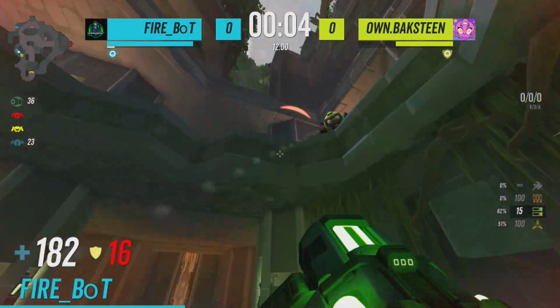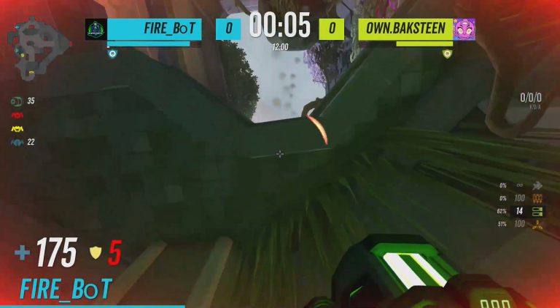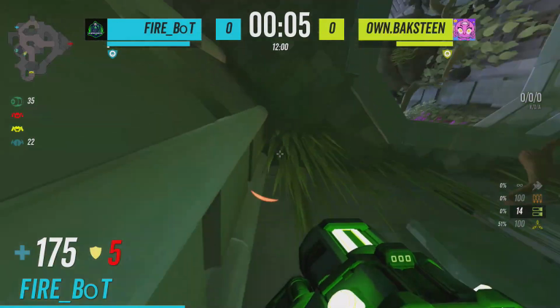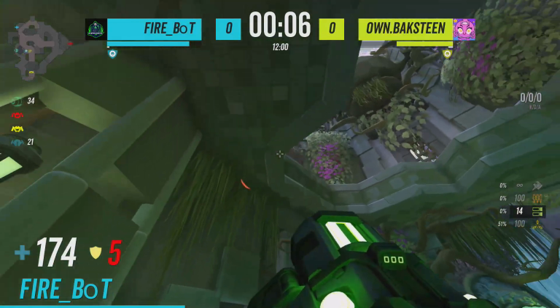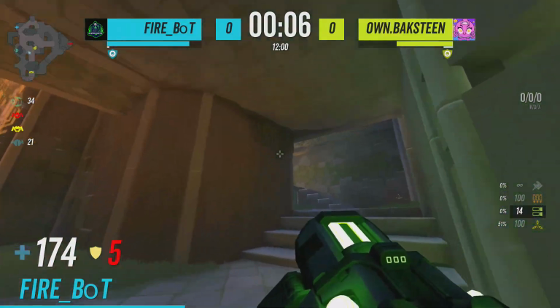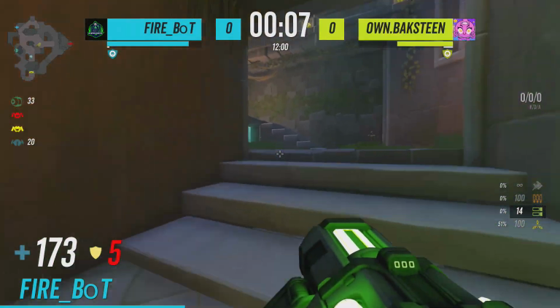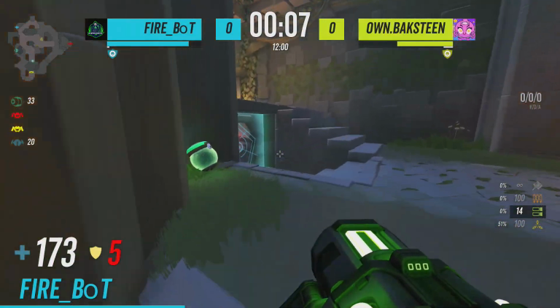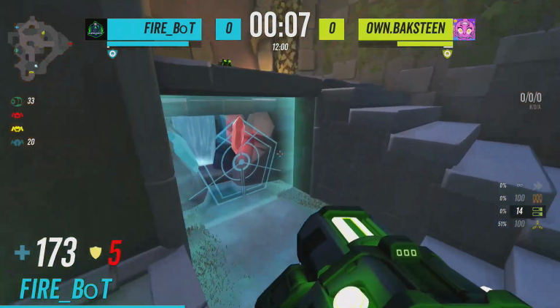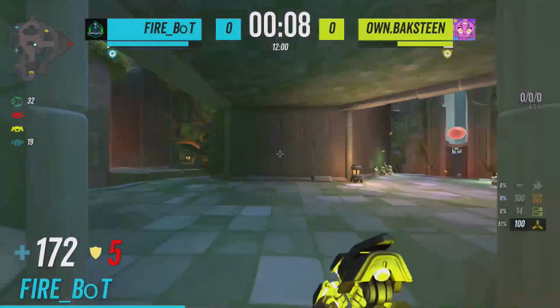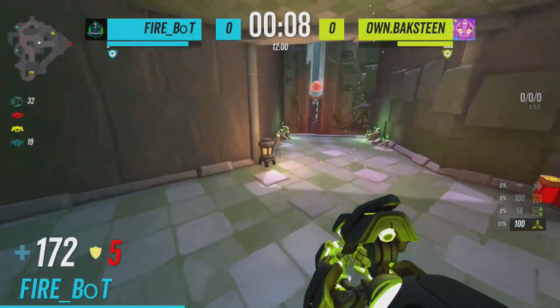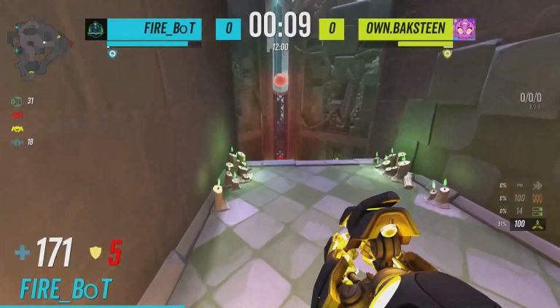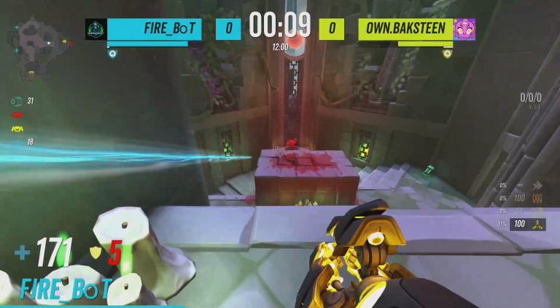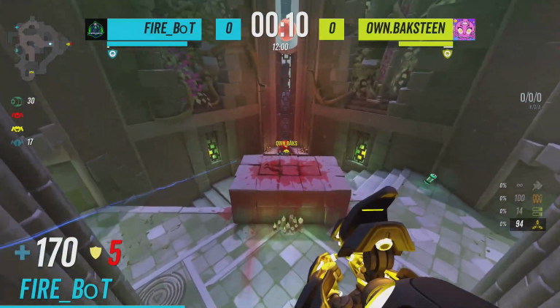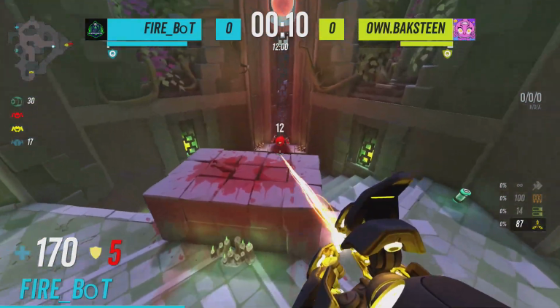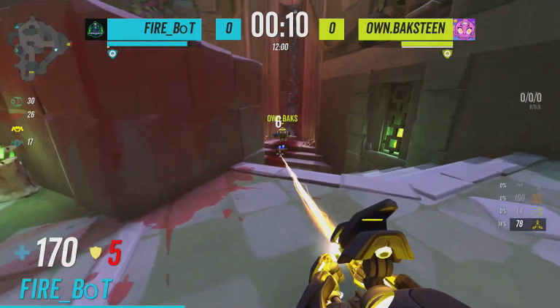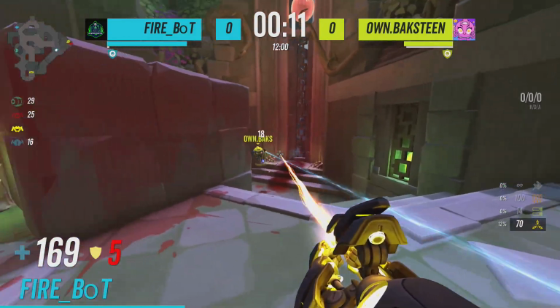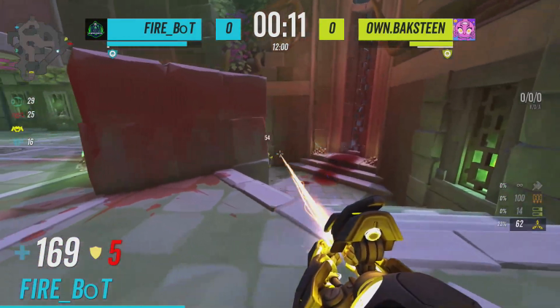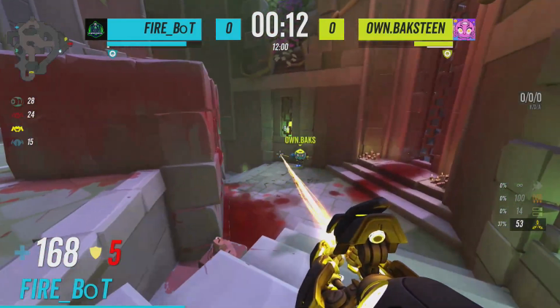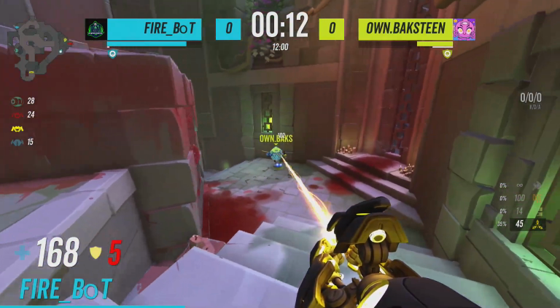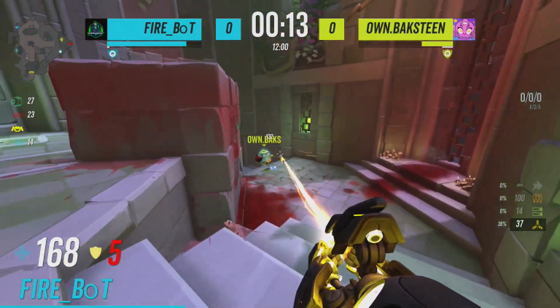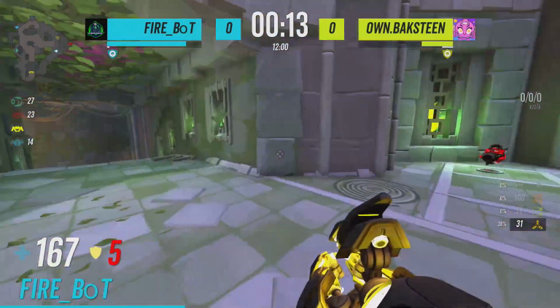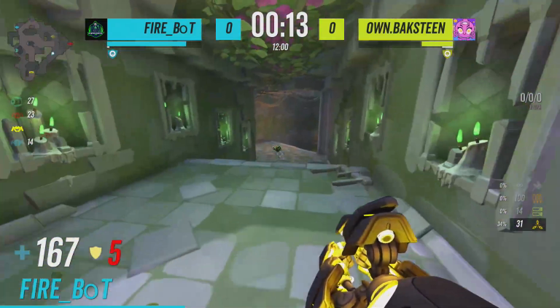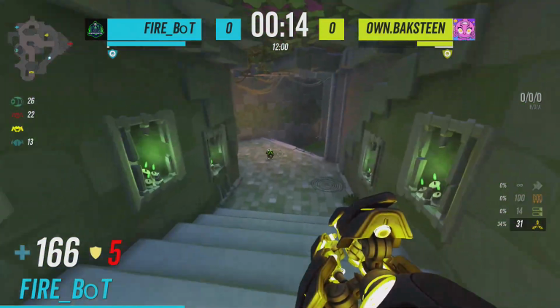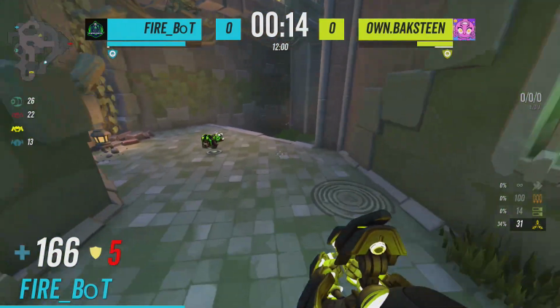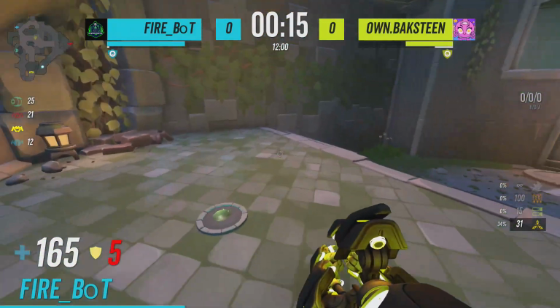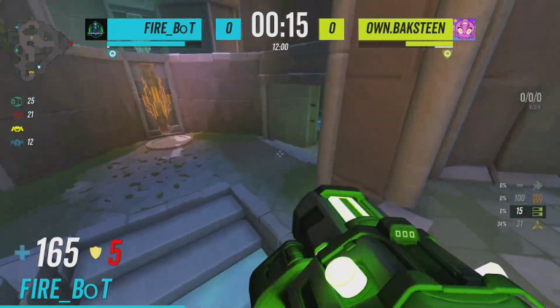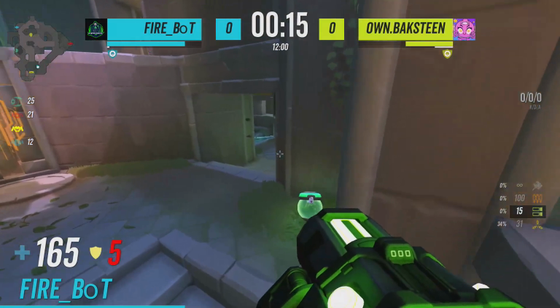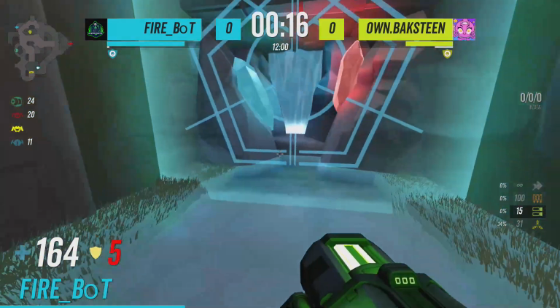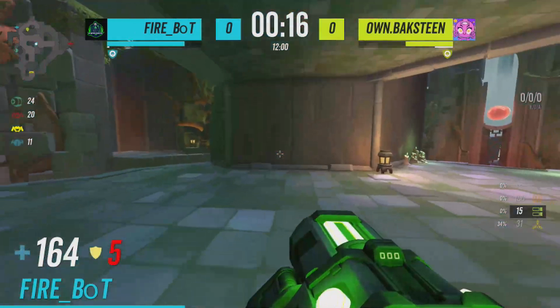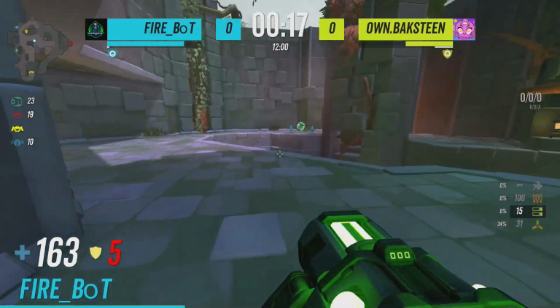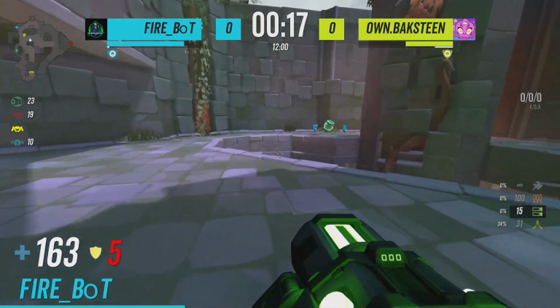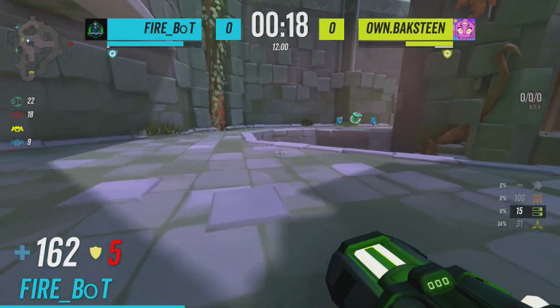The Mega was already picked up and Bakstein spawns pretty much next to it as well, going for the red — pretty much quartered there. Firebot catches some very nice shaft damage on them.